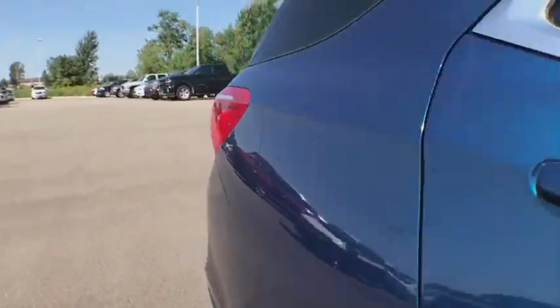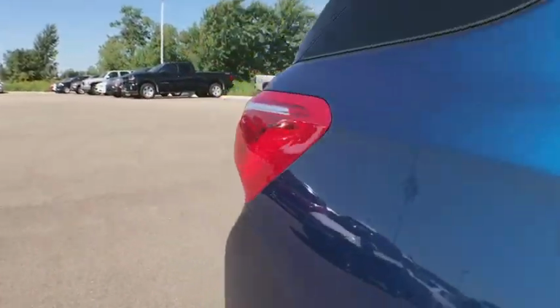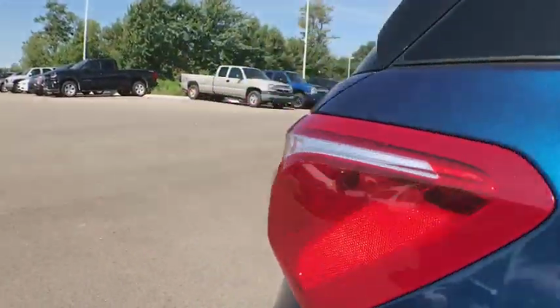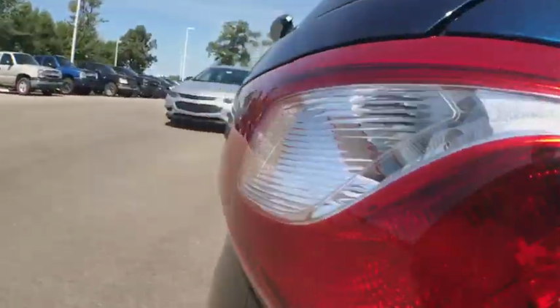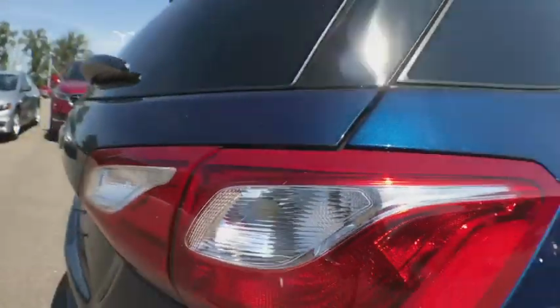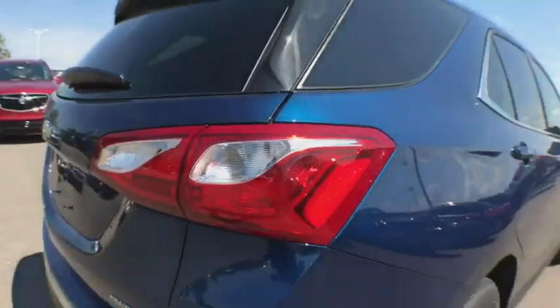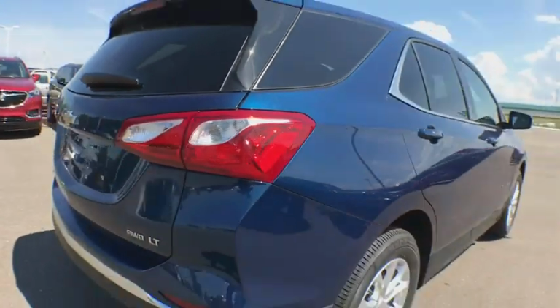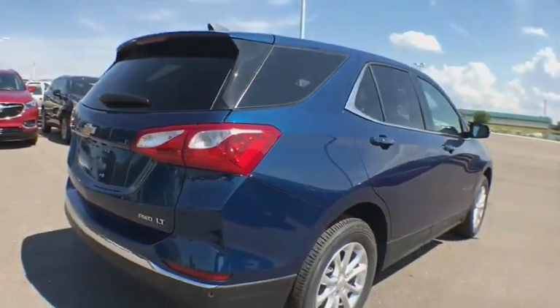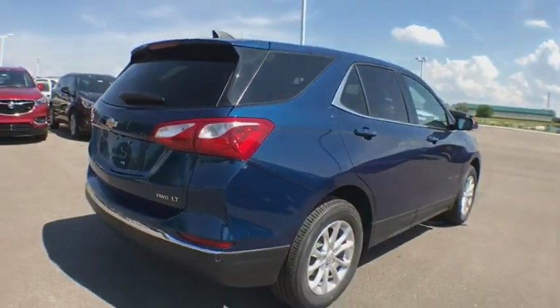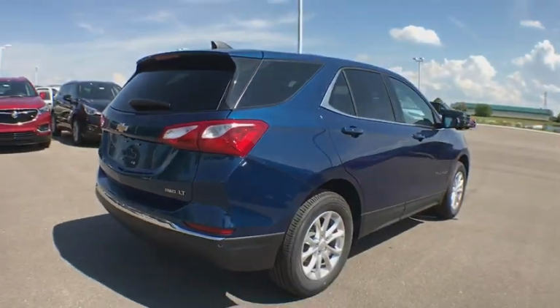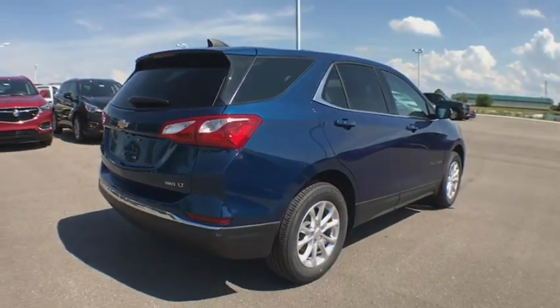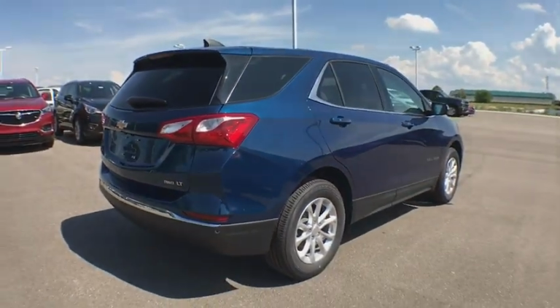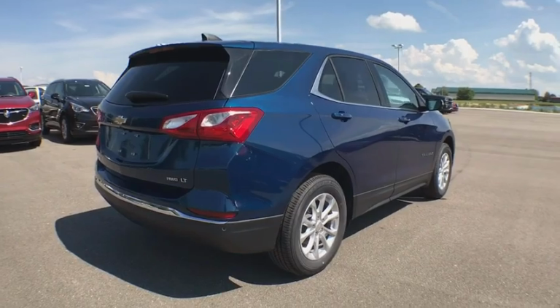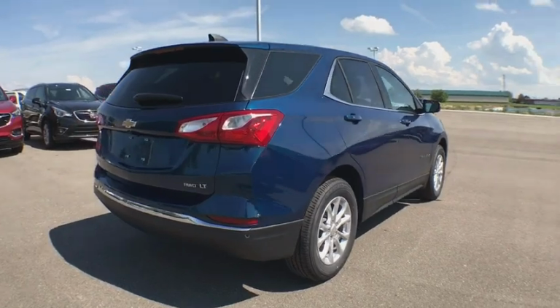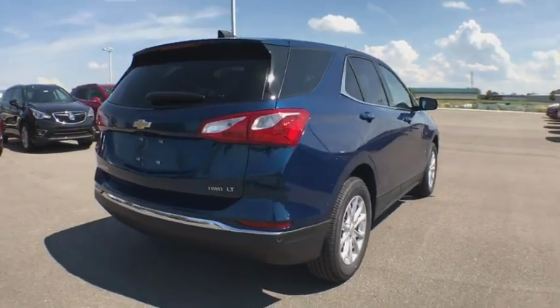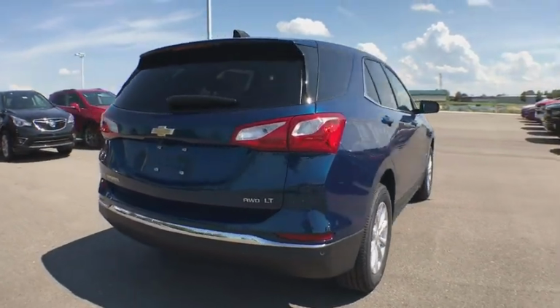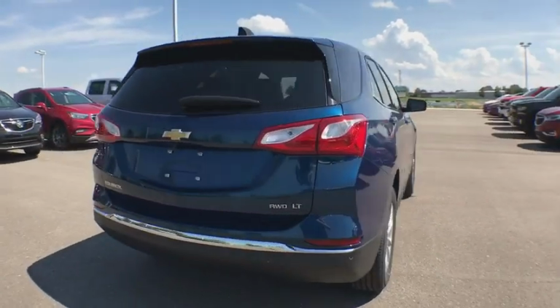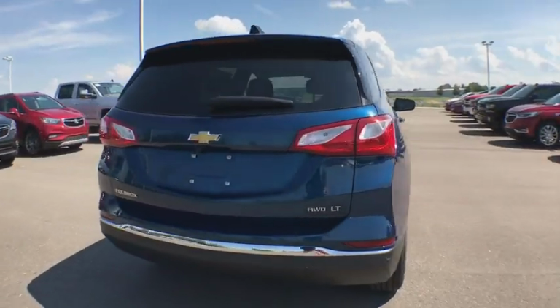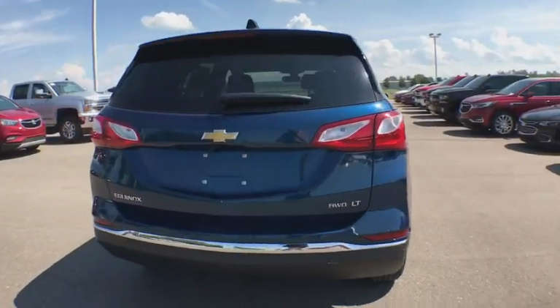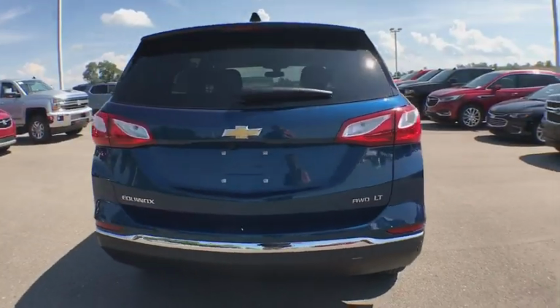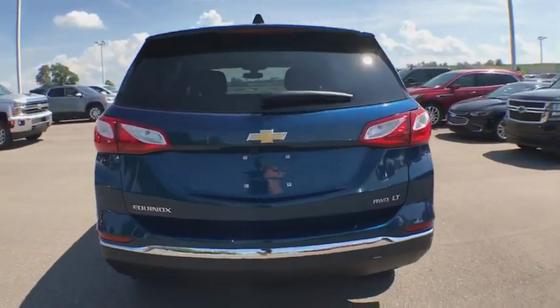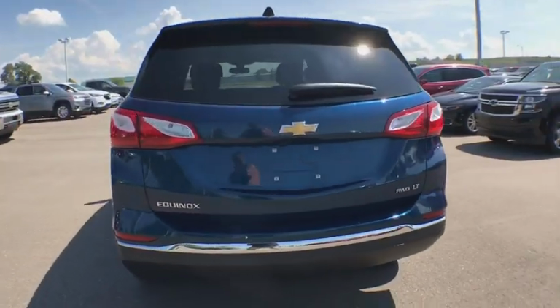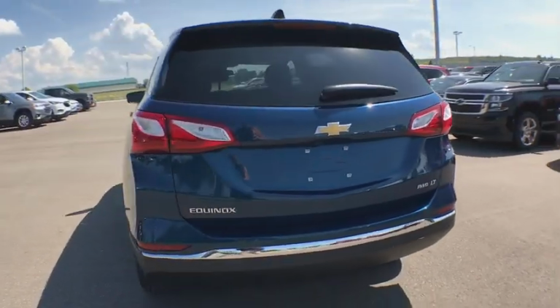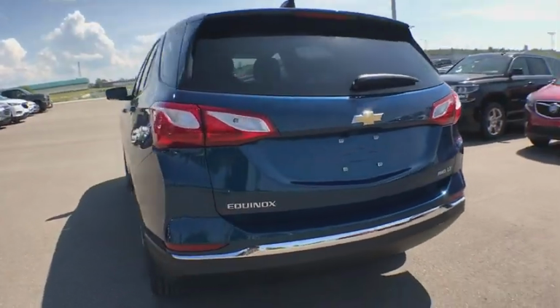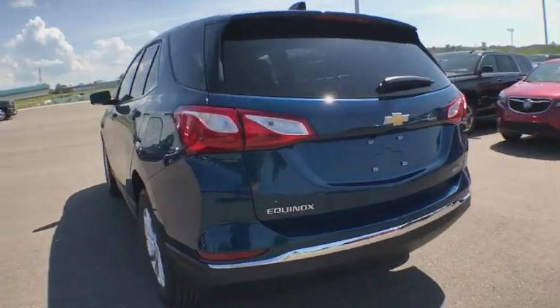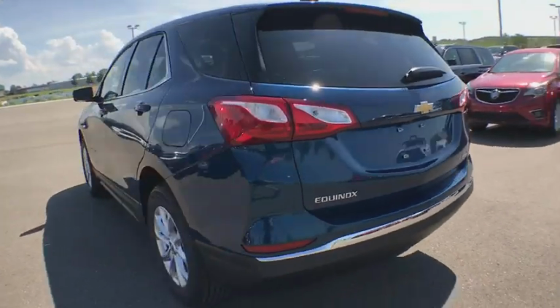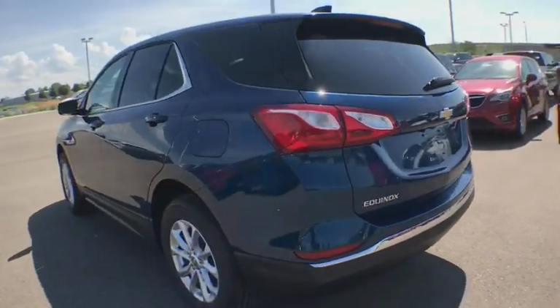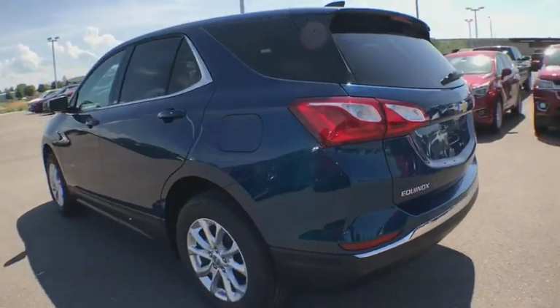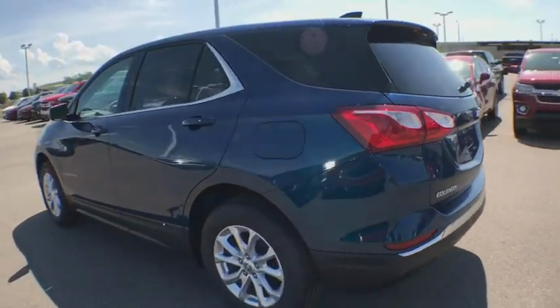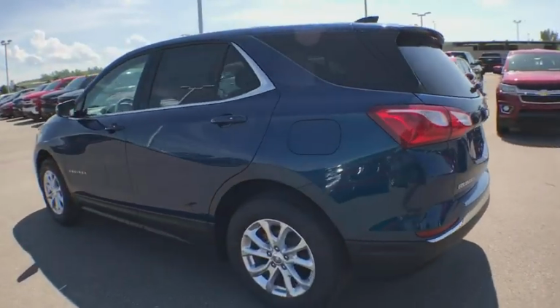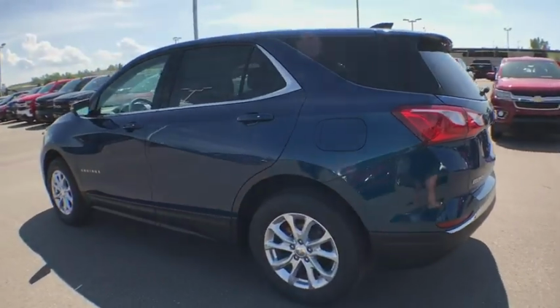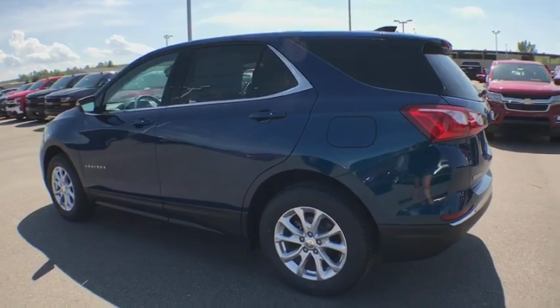Traction control, remote engine start, dual airbags, power steering, alloy wheels, four-wheel disc brakes, universal garage door opener, compass.